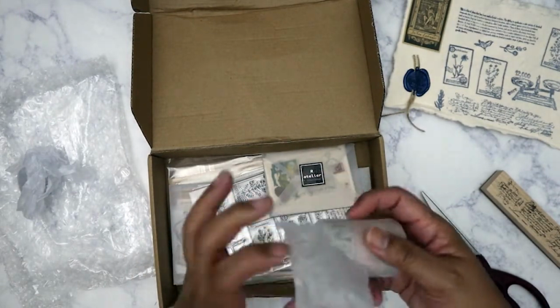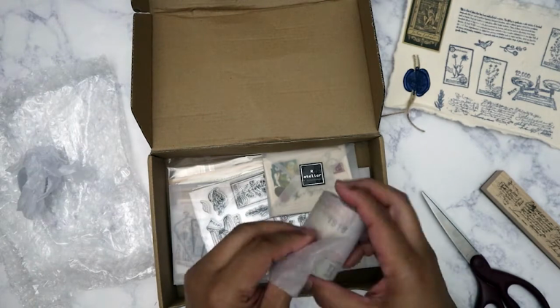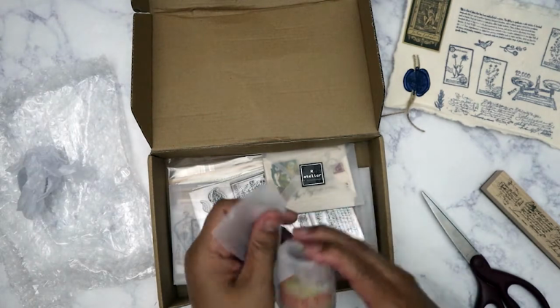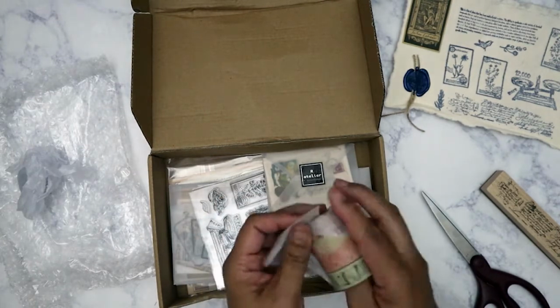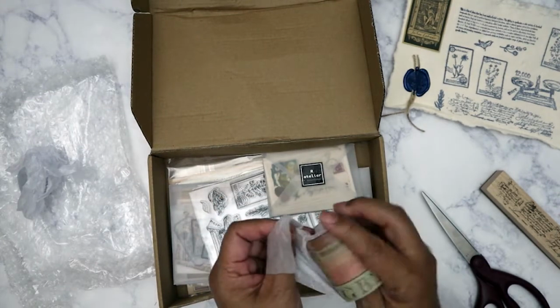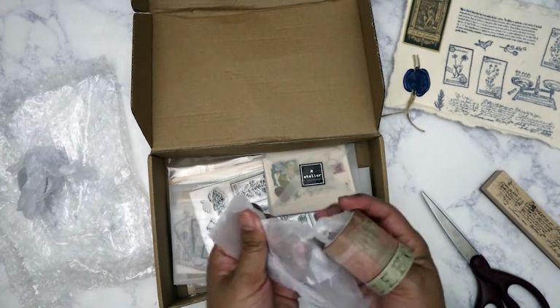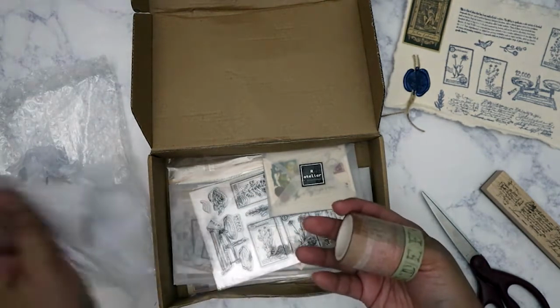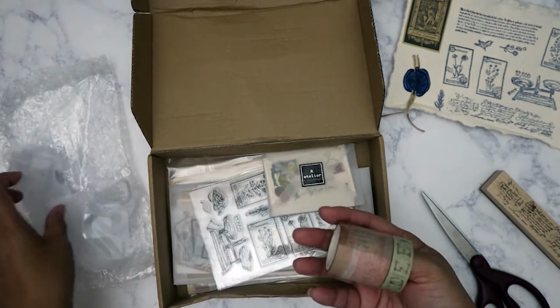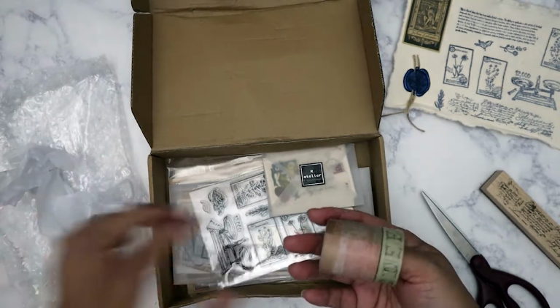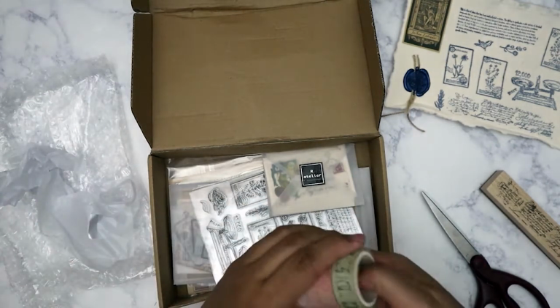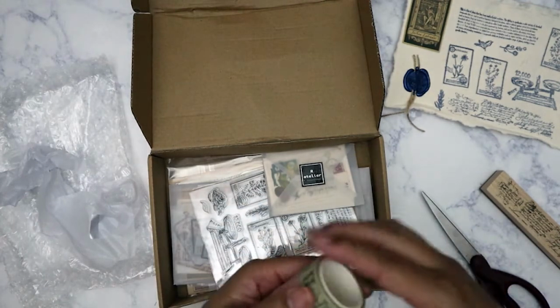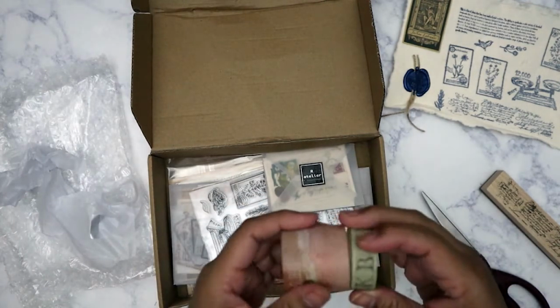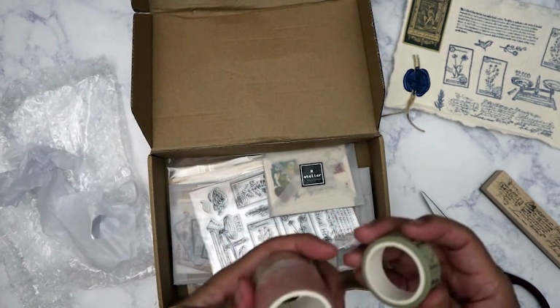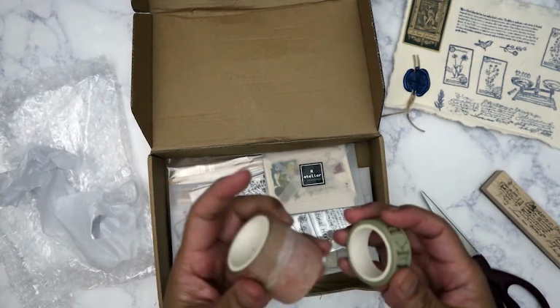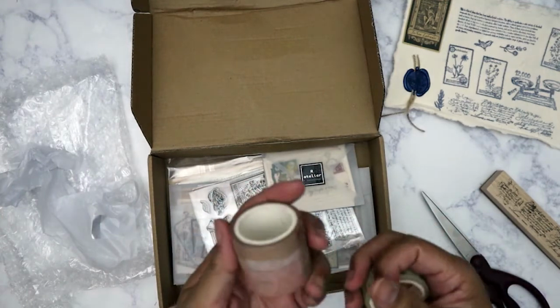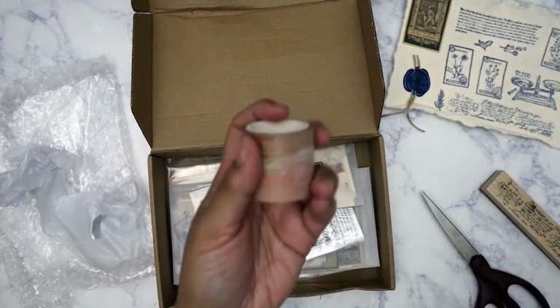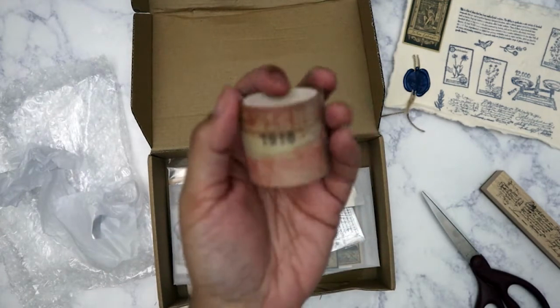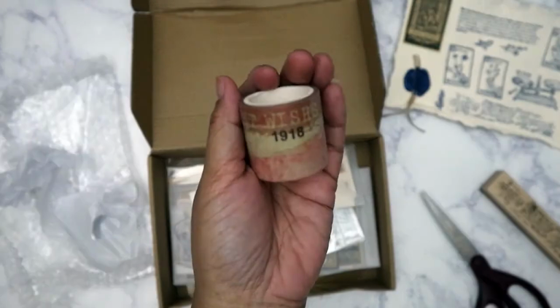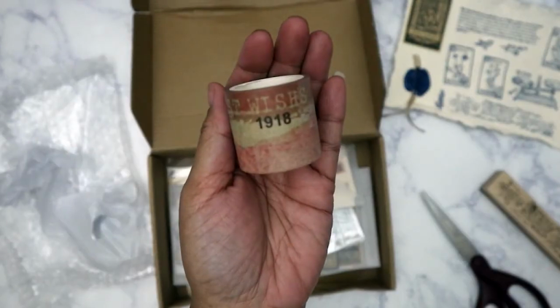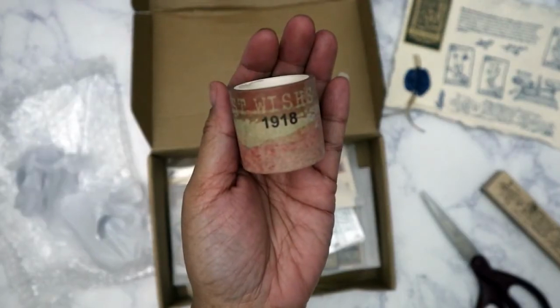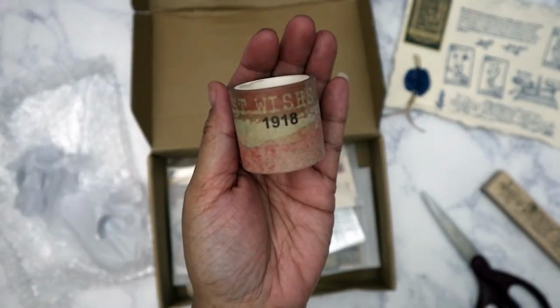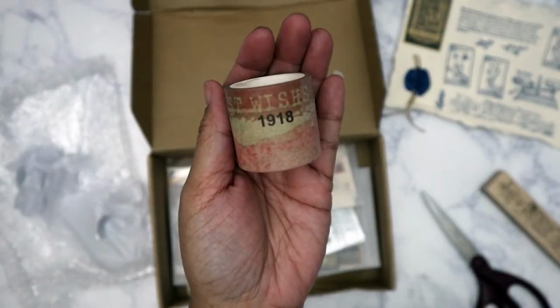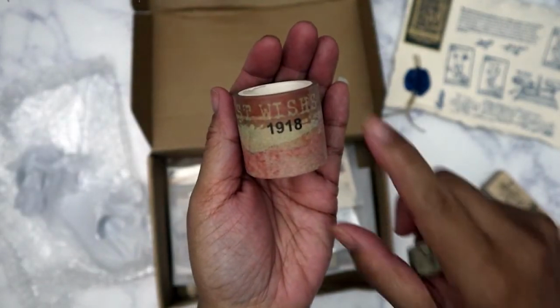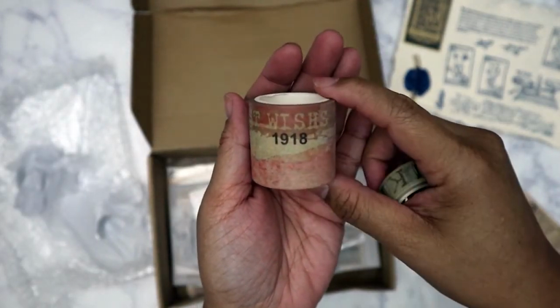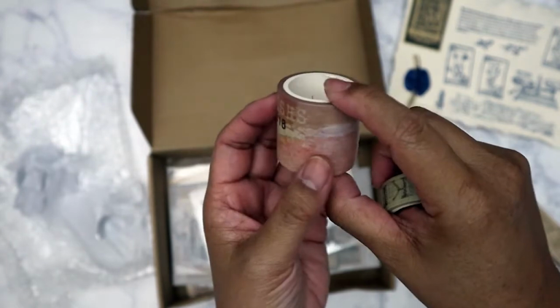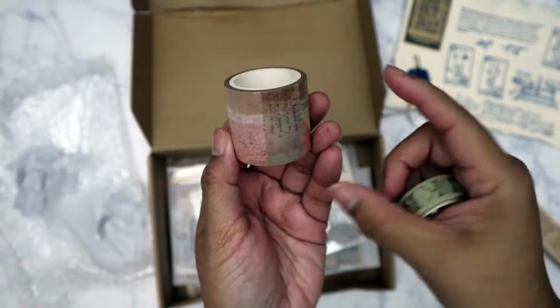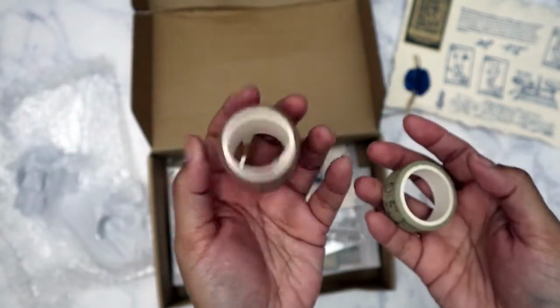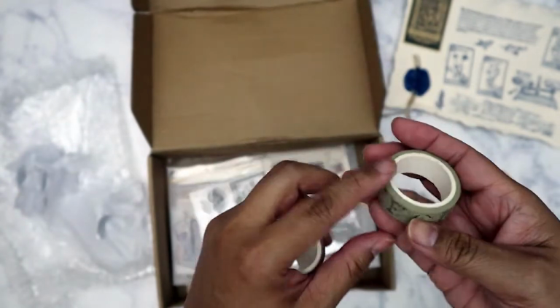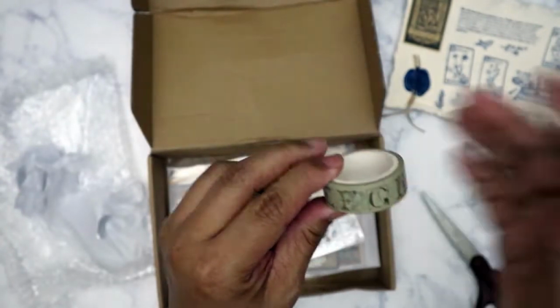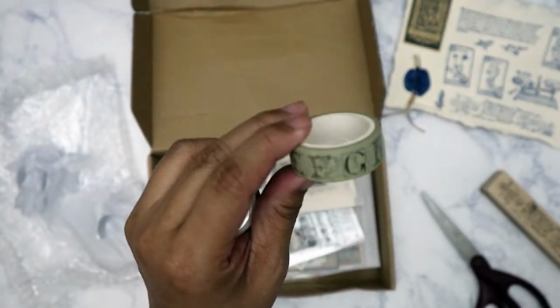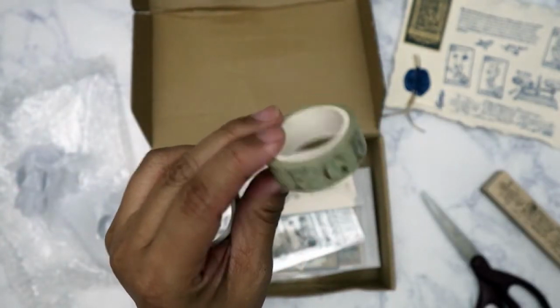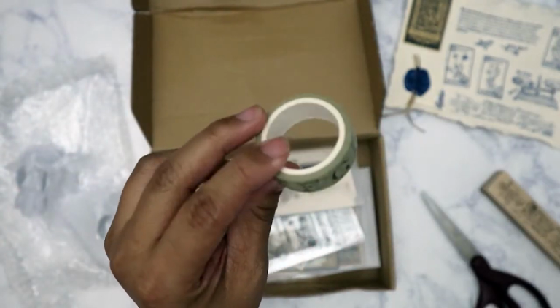Next is the washi set for the month. There's two — this big one right here, and then this one with the alphabet.